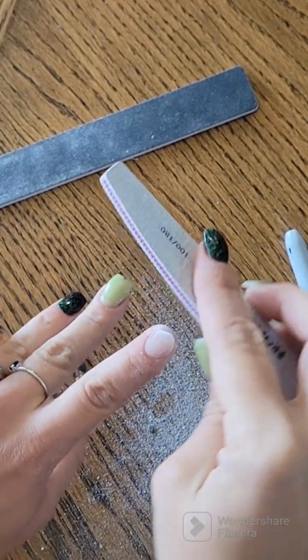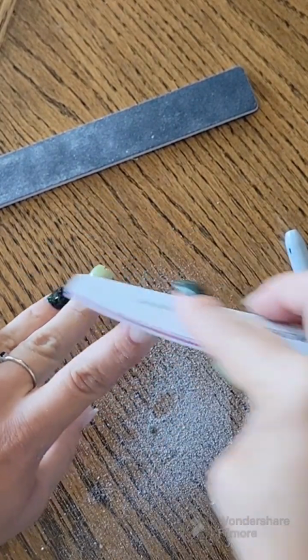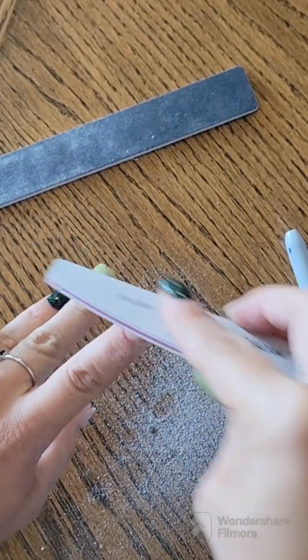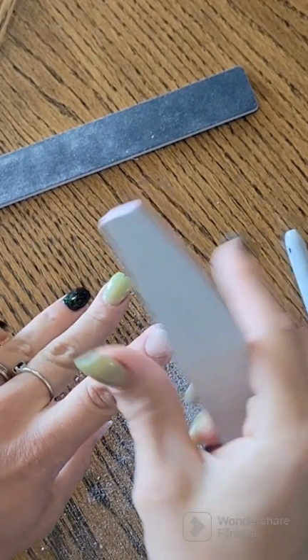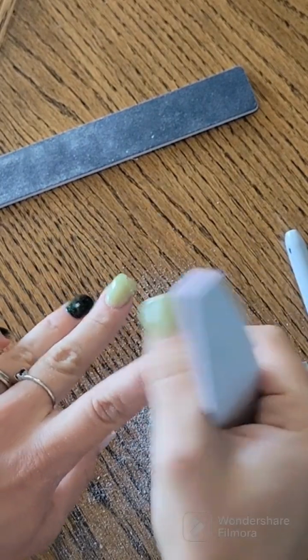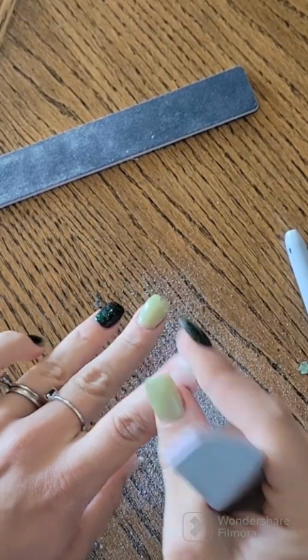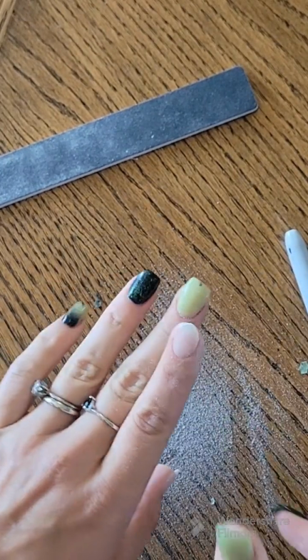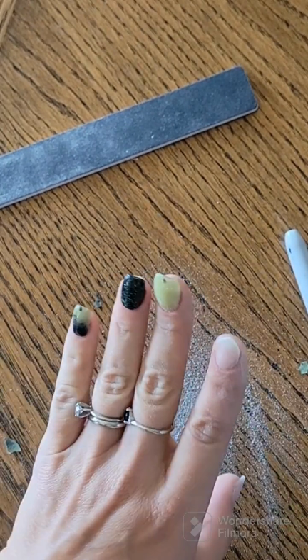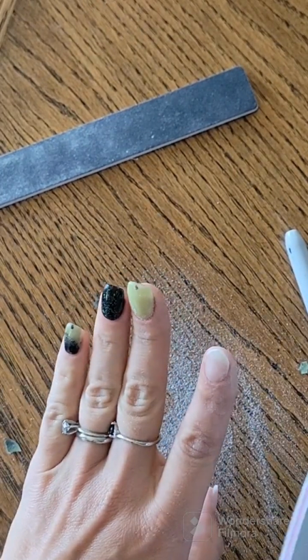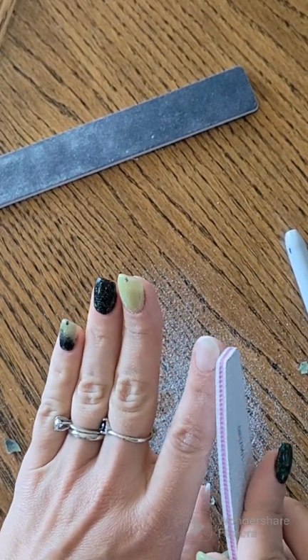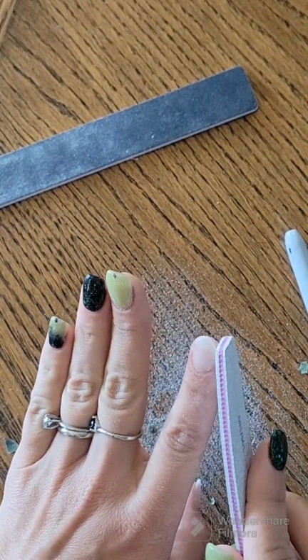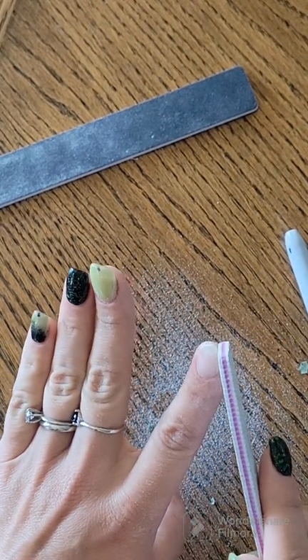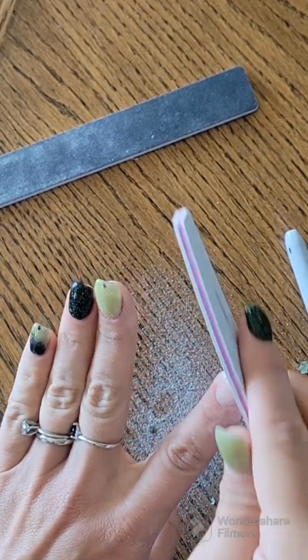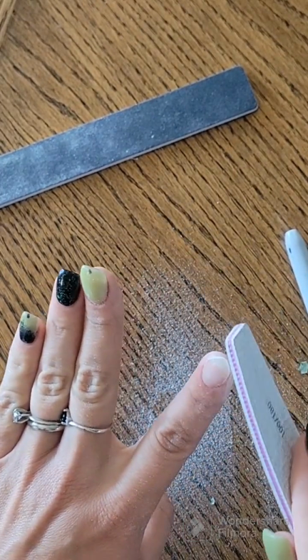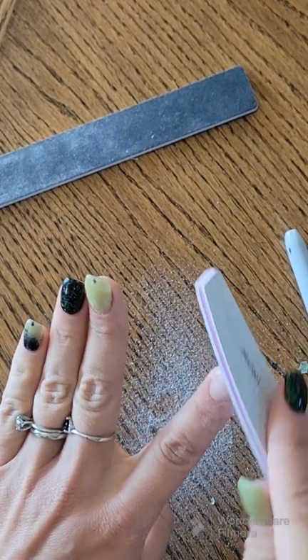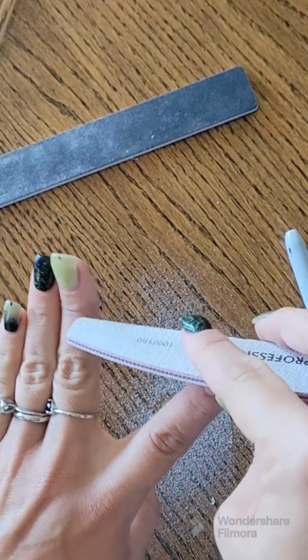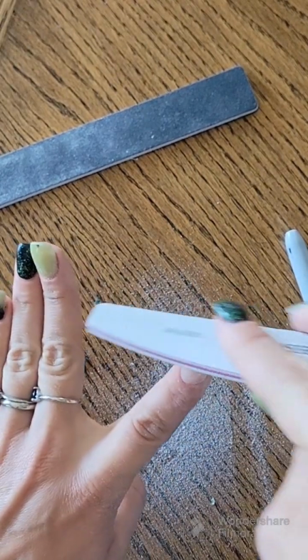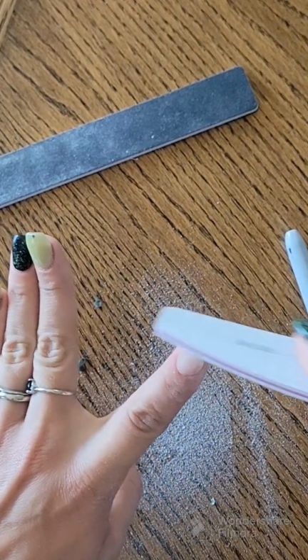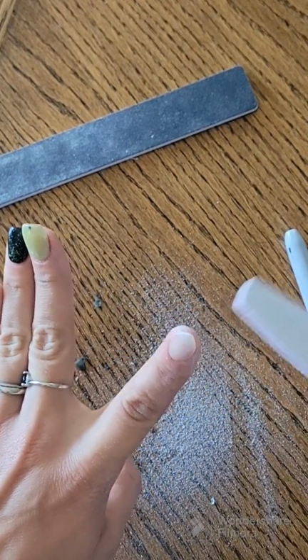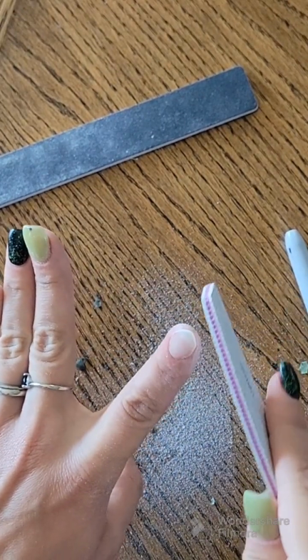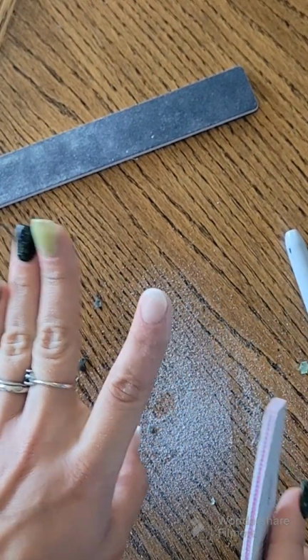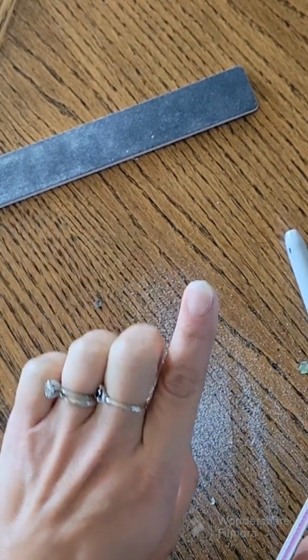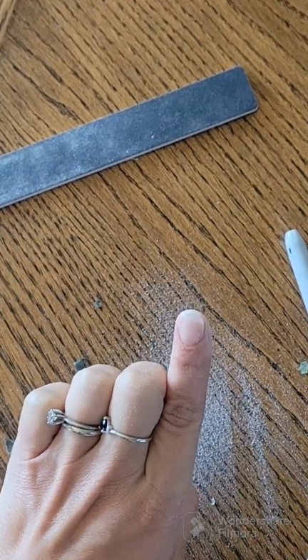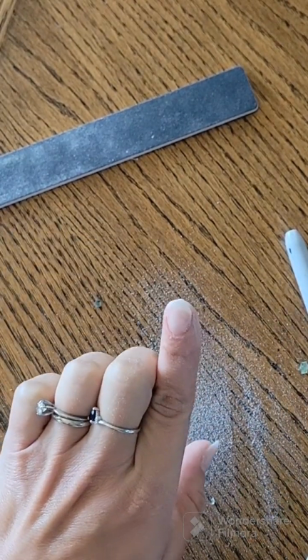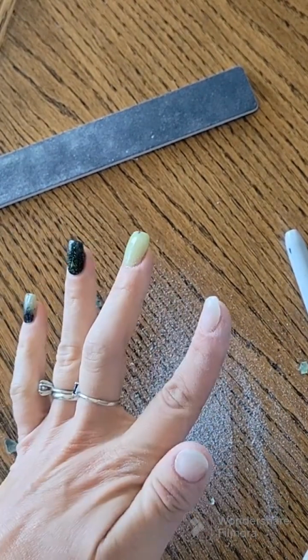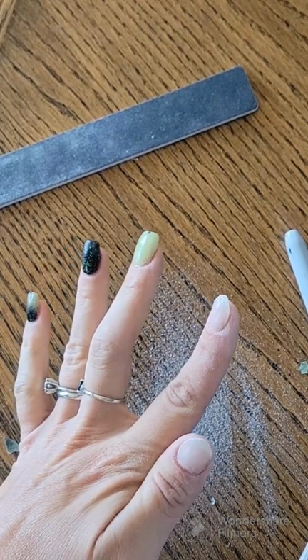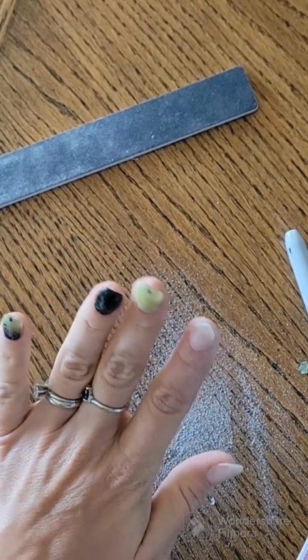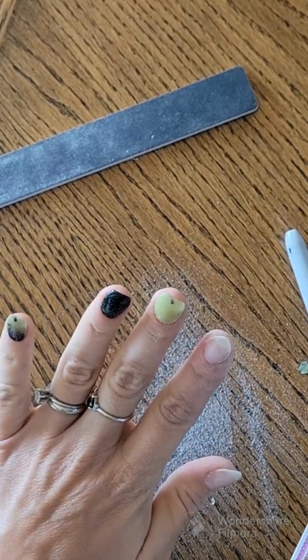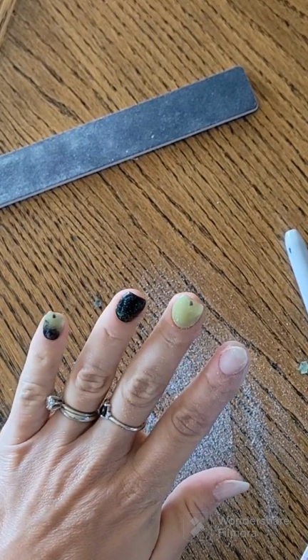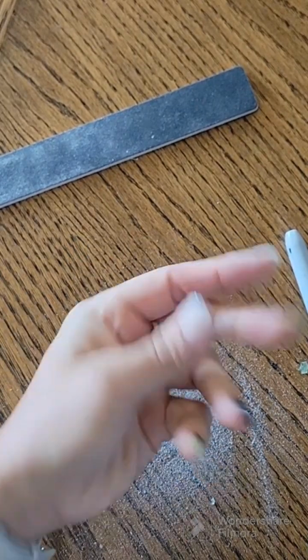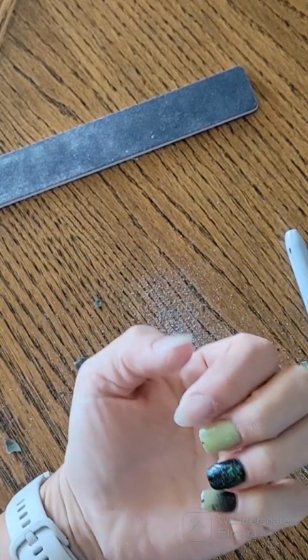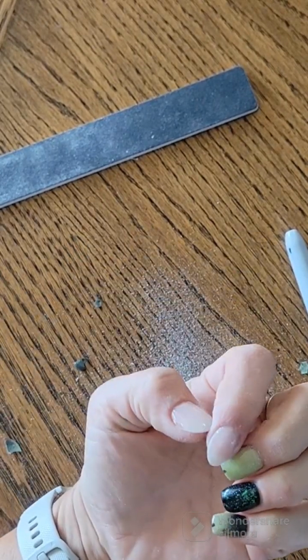I want to point out that when I'm shaping, I always make my tip sharper or pointier than how I want it to be with my mani. That's because once you add layers of dip powder, they will be thicker.